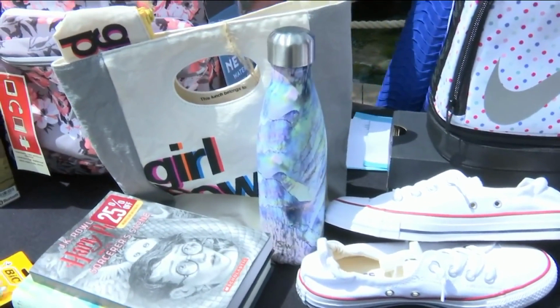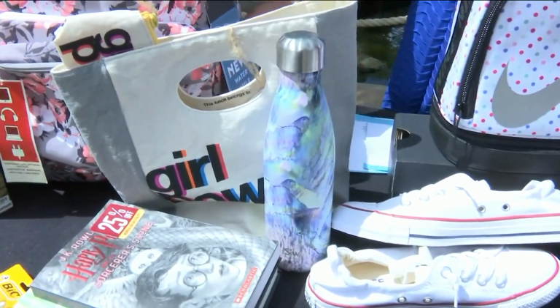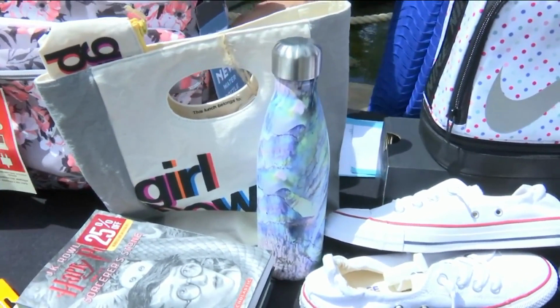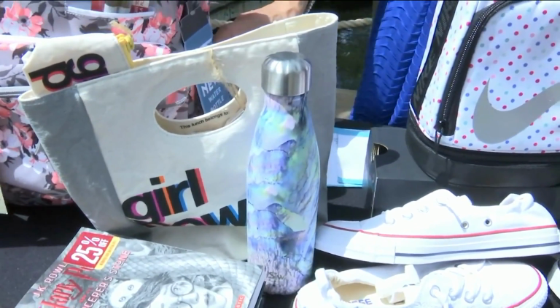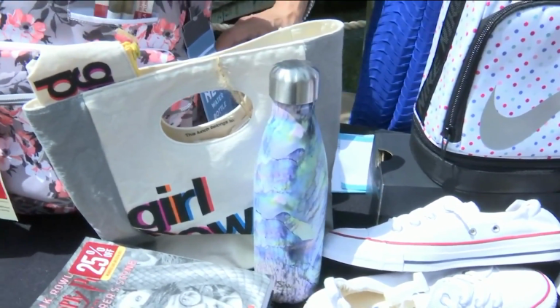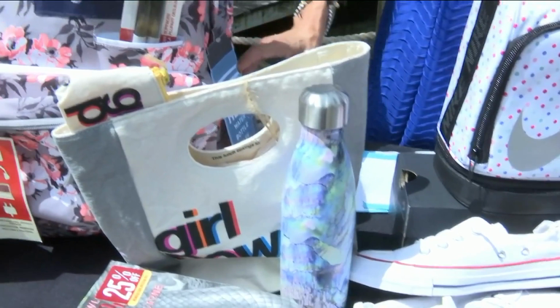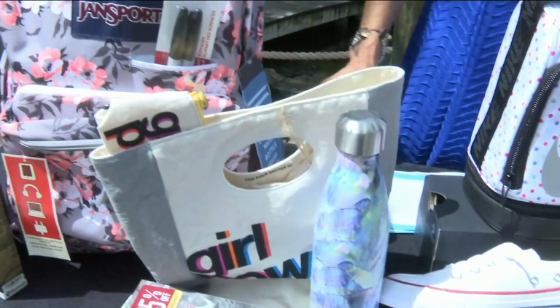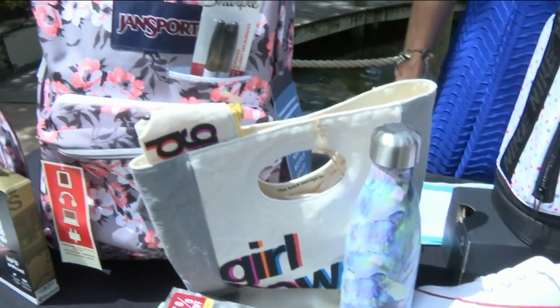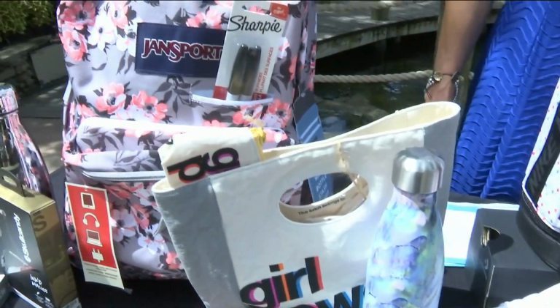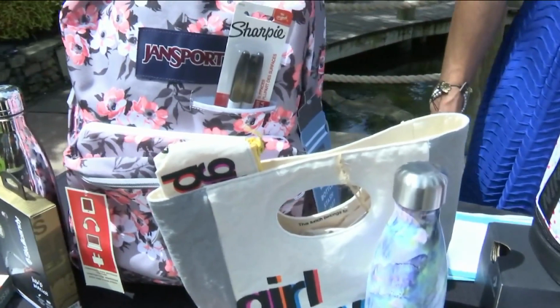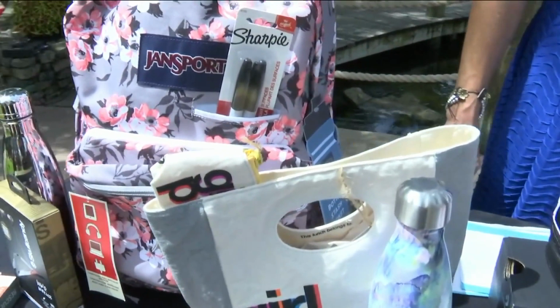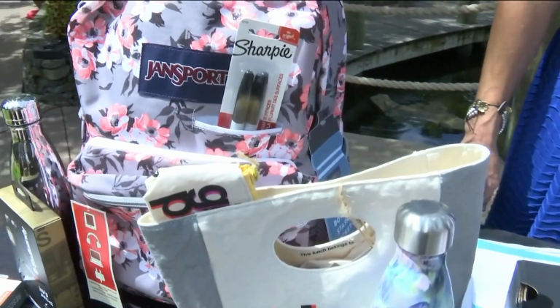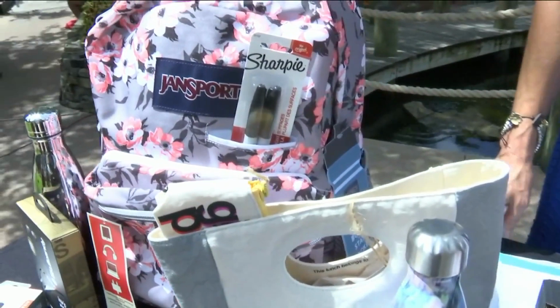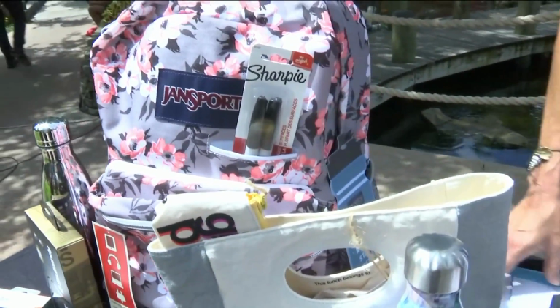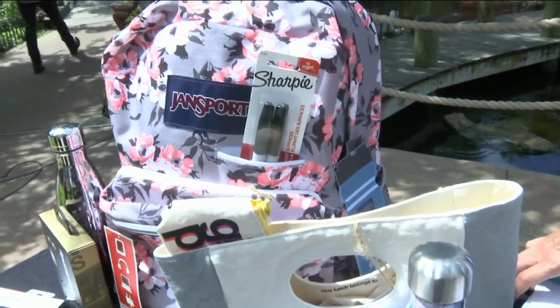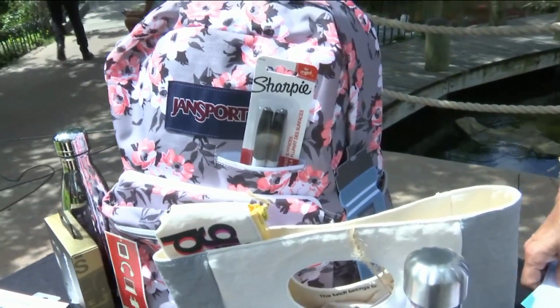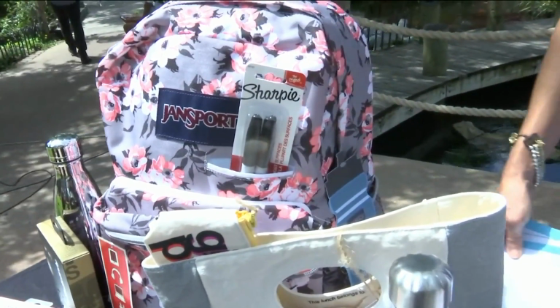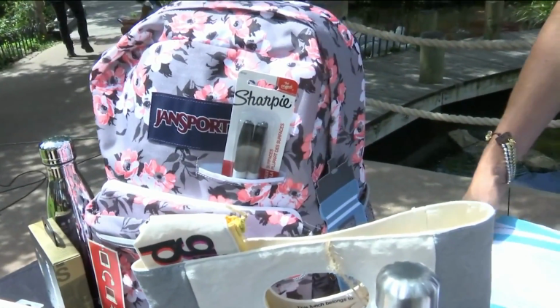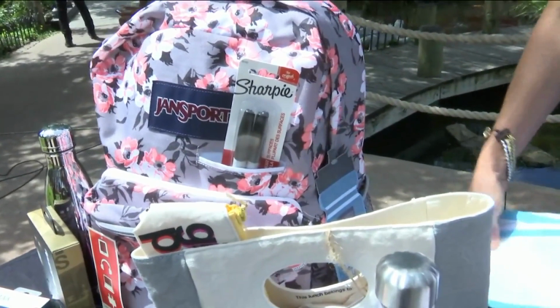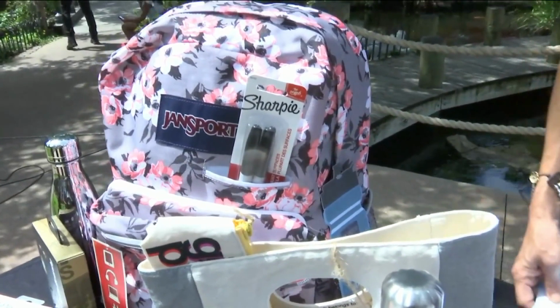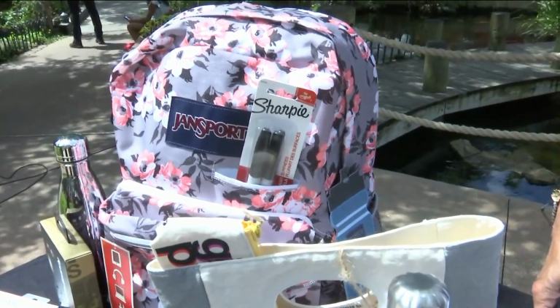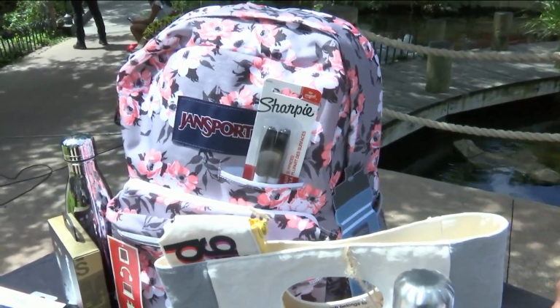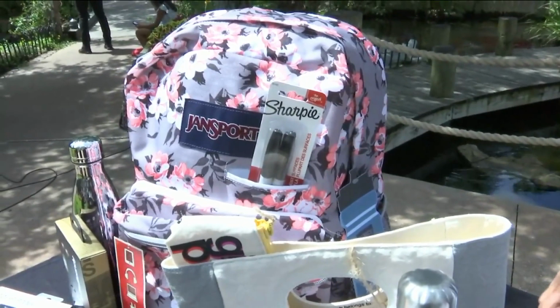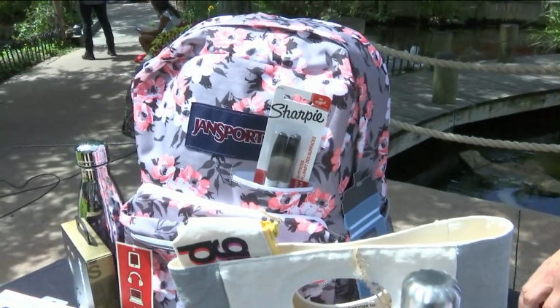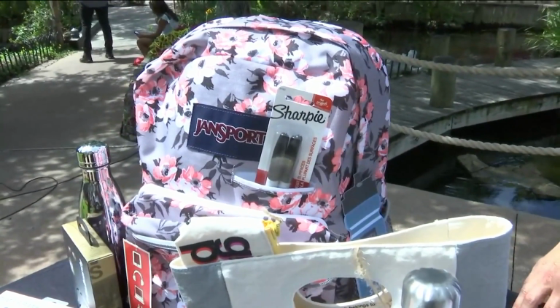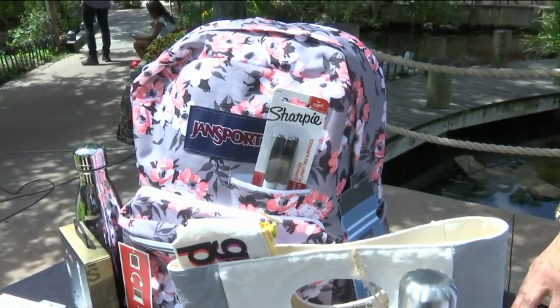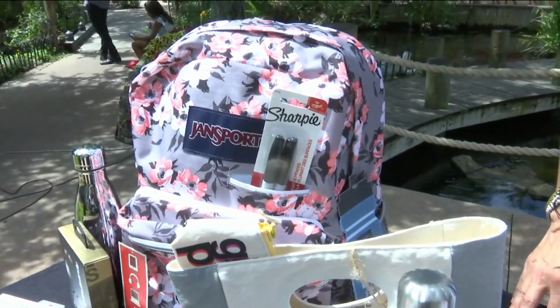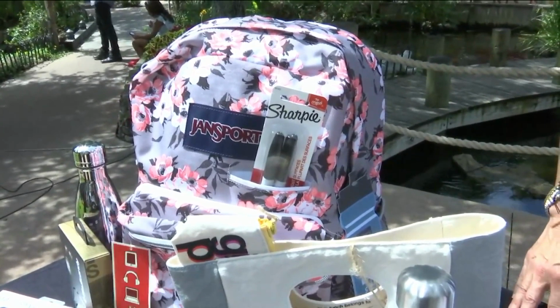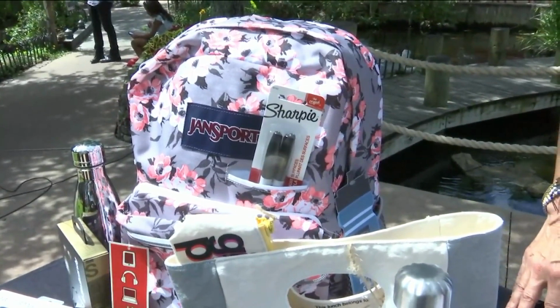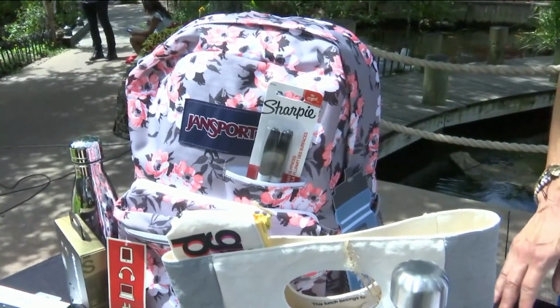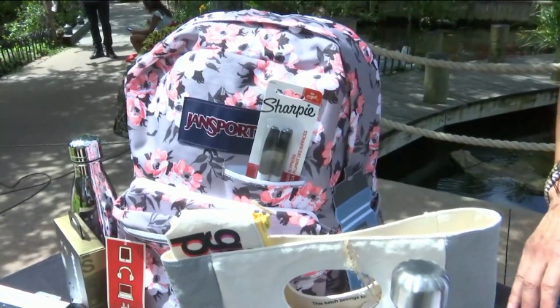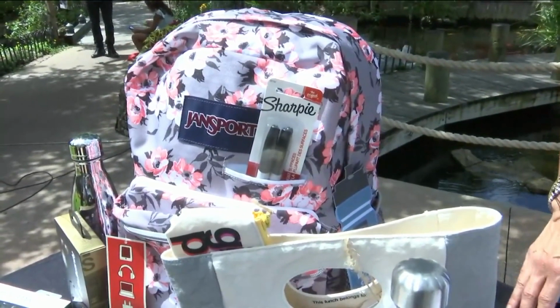This backpack has a place for the water bottle — it's amazing. So once again, Barnes & Noble, and you can get all your school supplies. They're all tax-free, $15 and under.